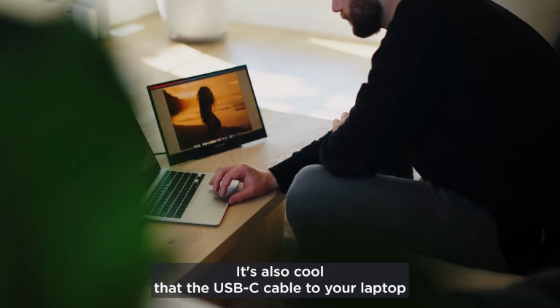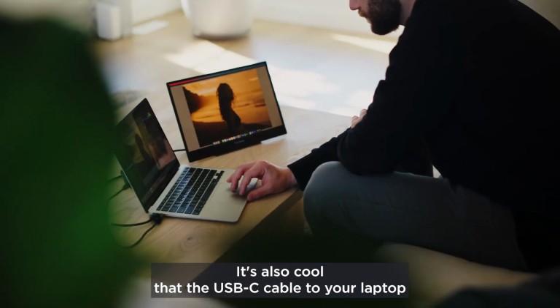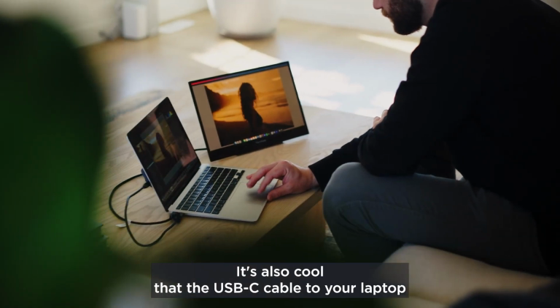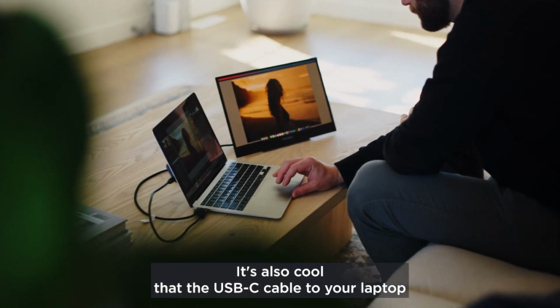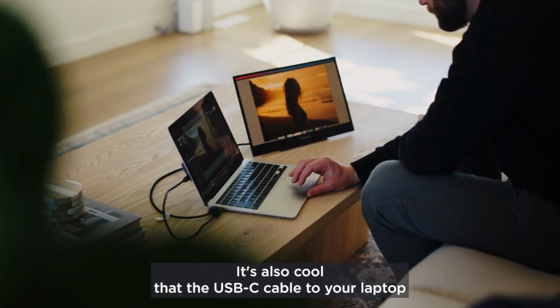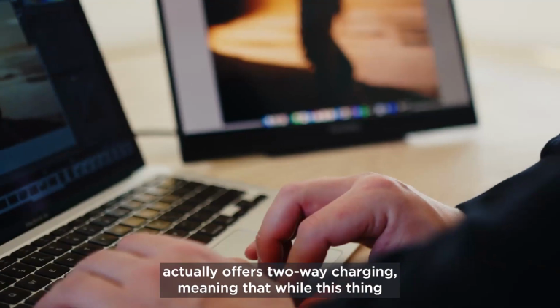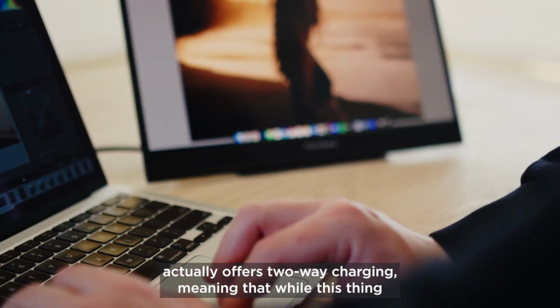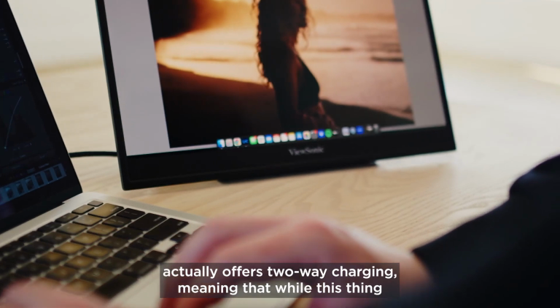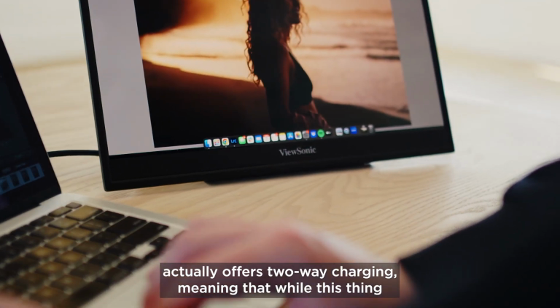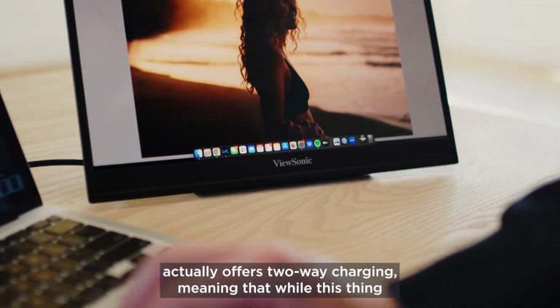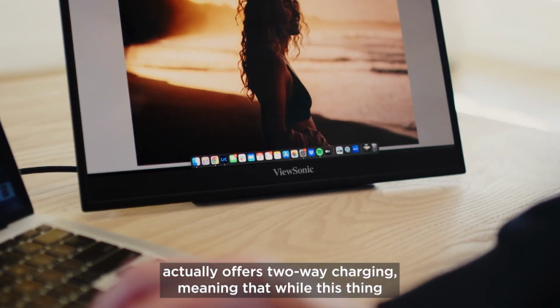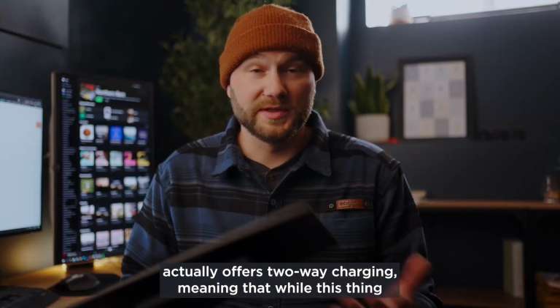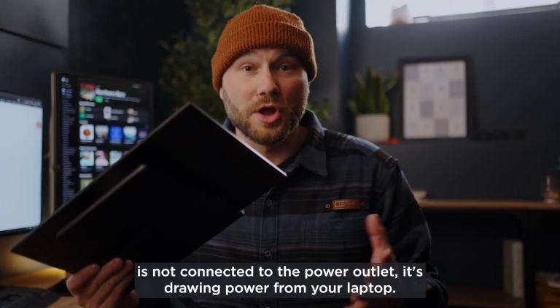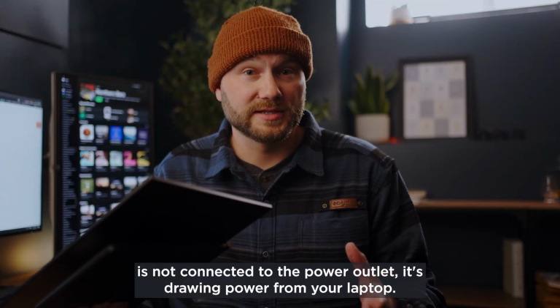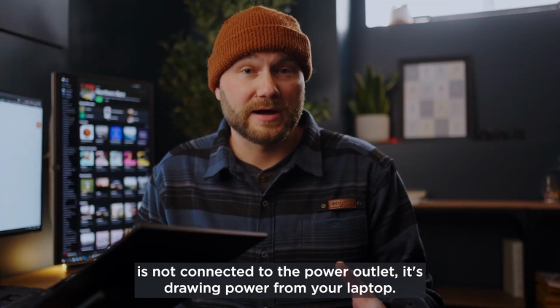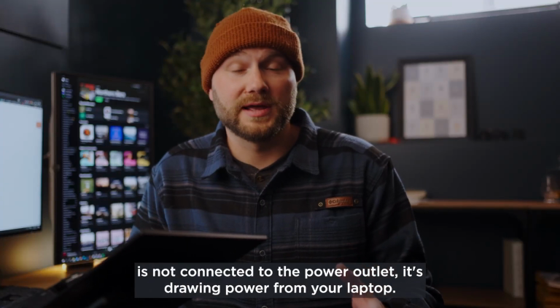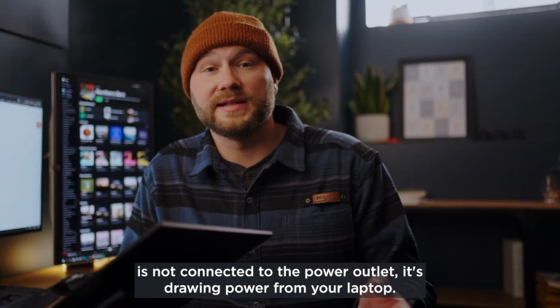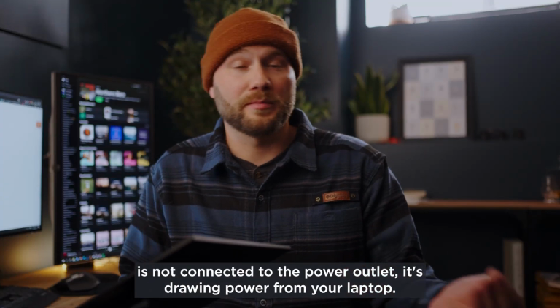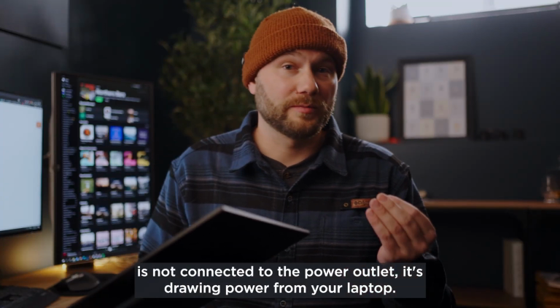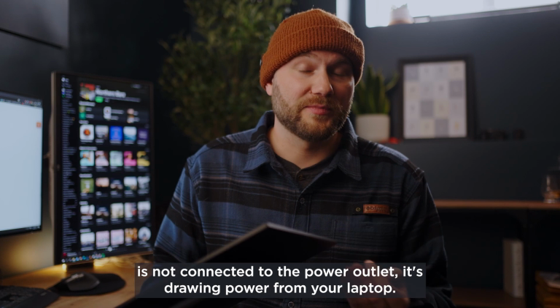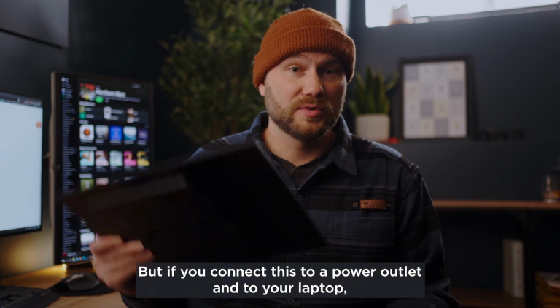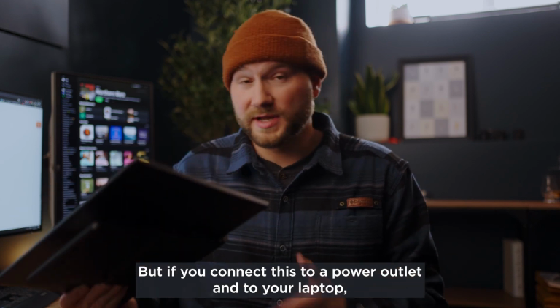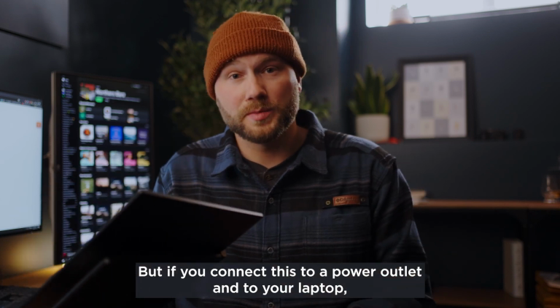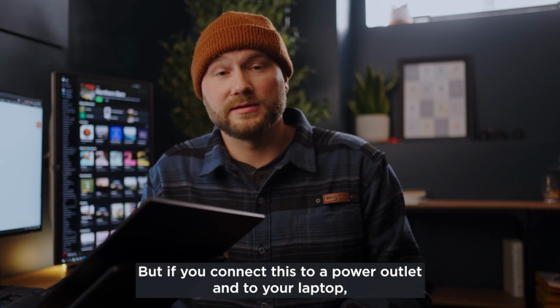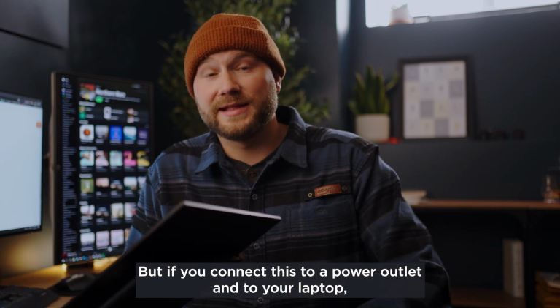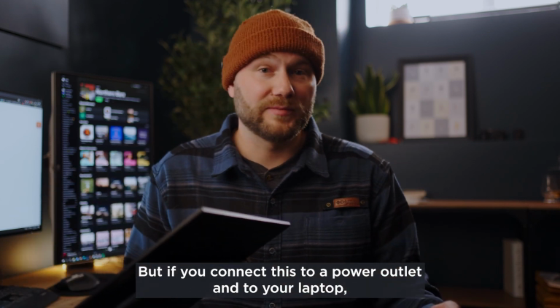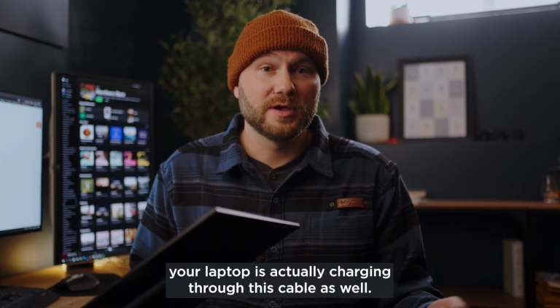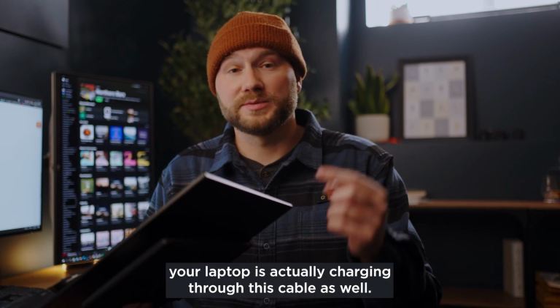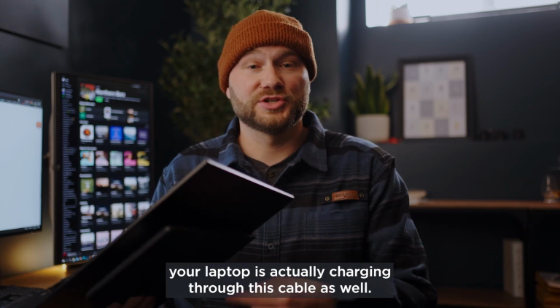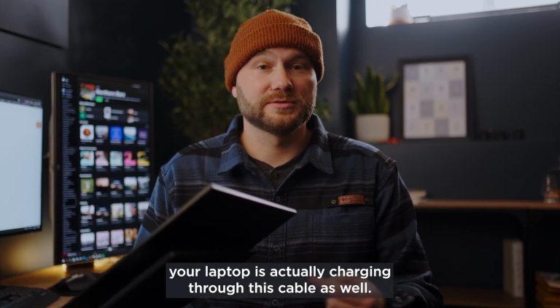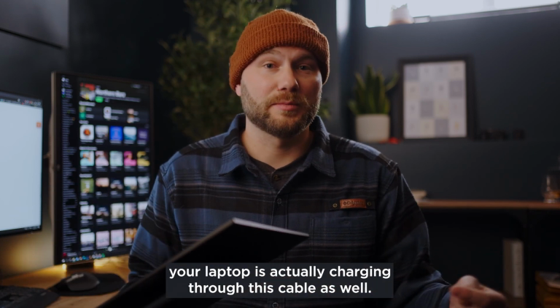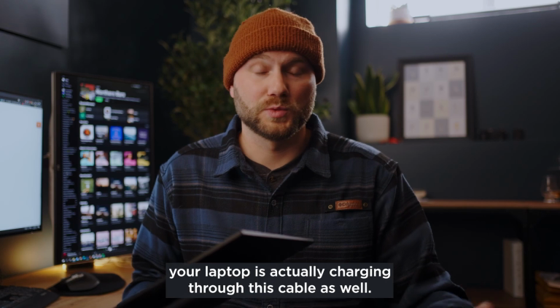What's also cool is that the USB-C cable to your laptop actually offers two-way charging, meaning that while this thing is not connected to a power outlet it's drawing power from your laptop, but if you connect this to a power outlet and to your laptop, your laptop is actually charging through this cable as well.